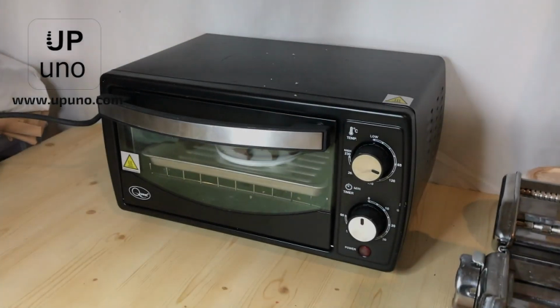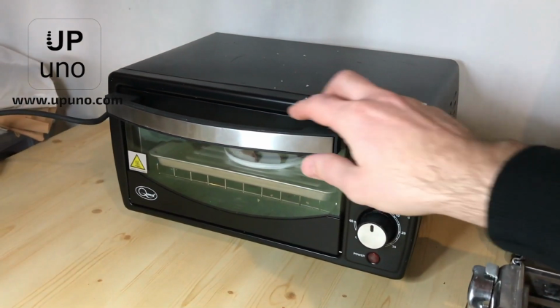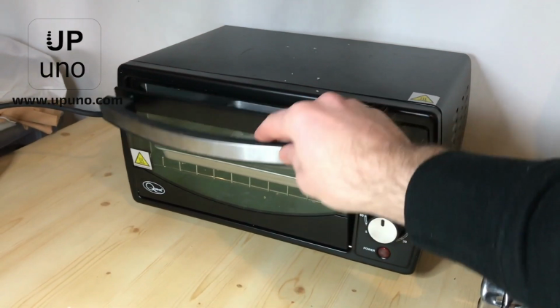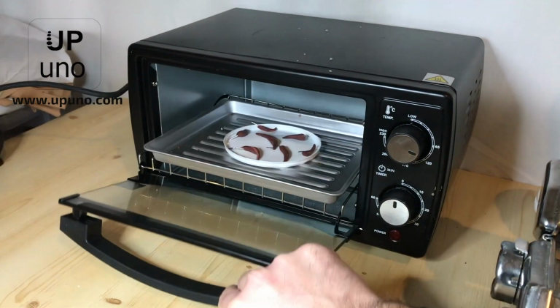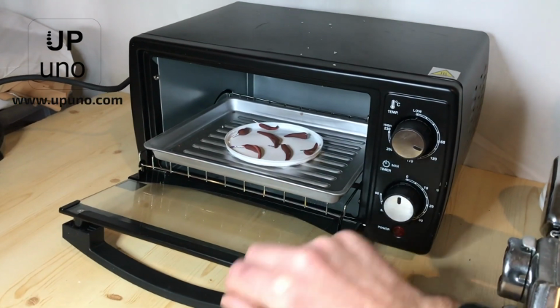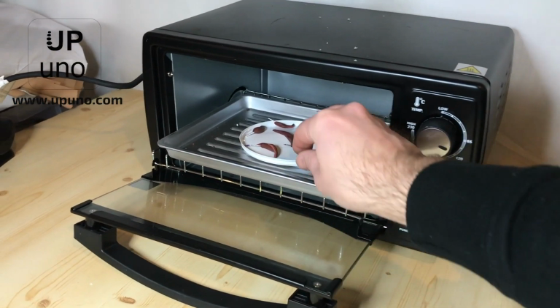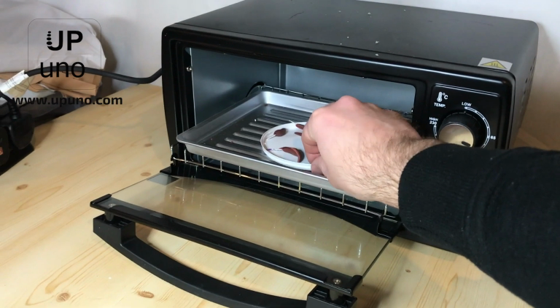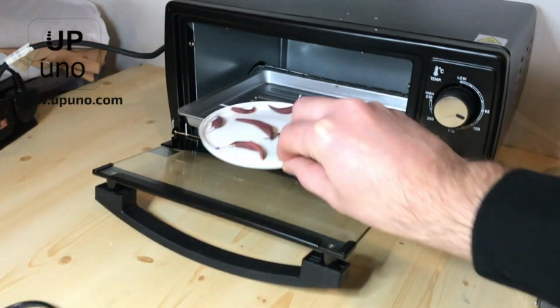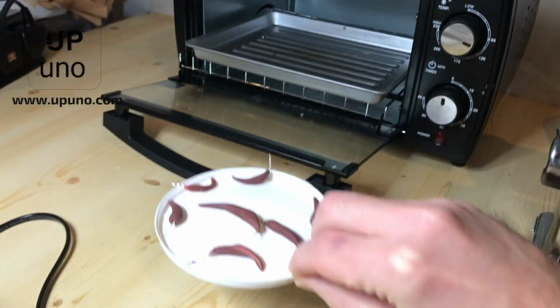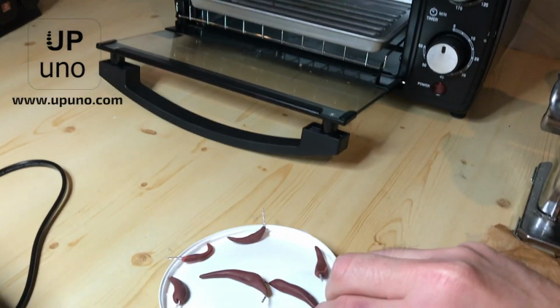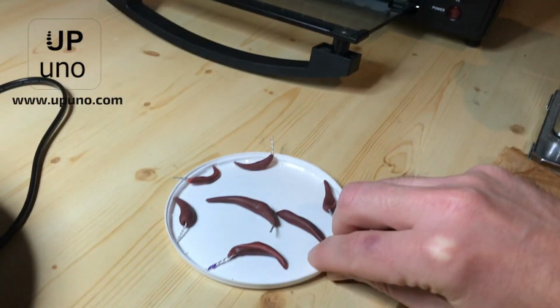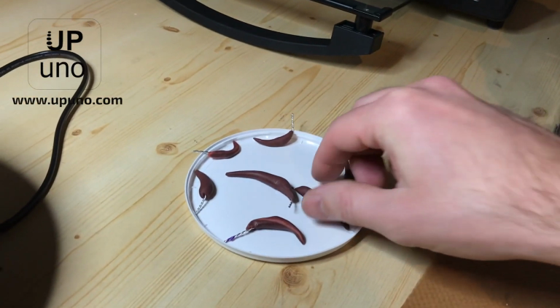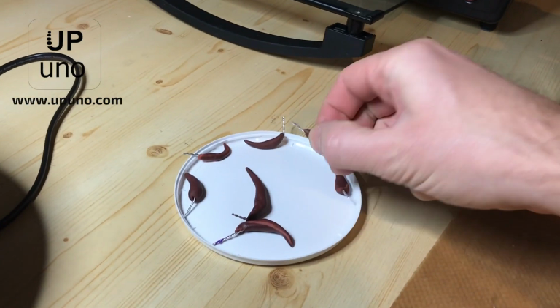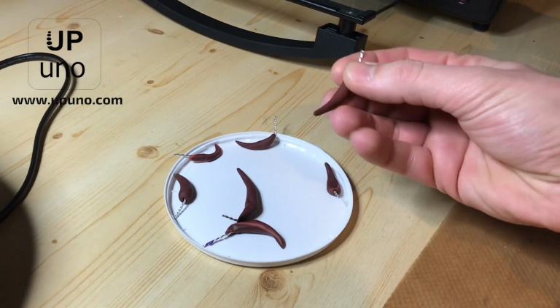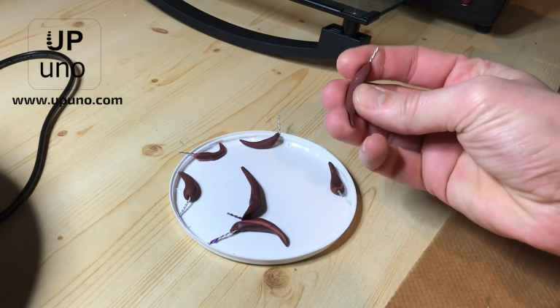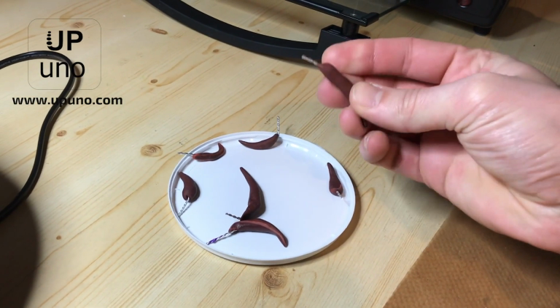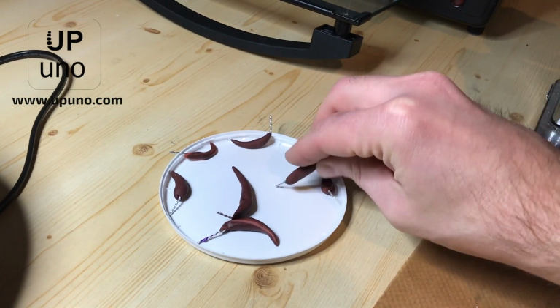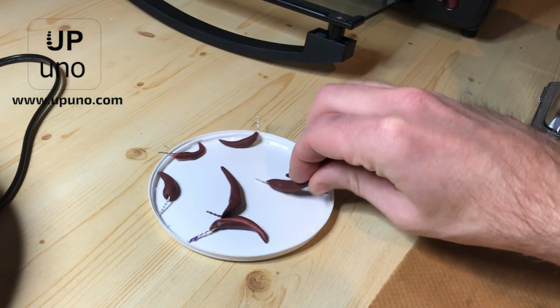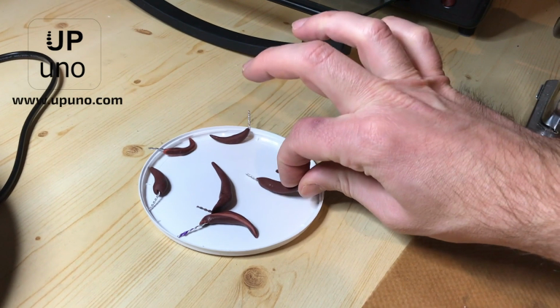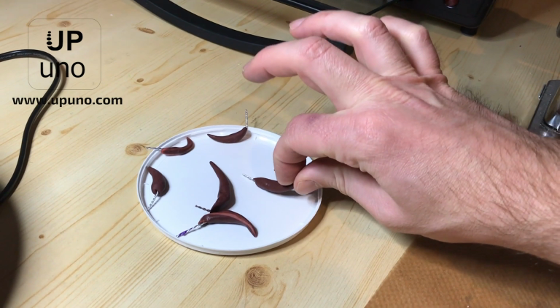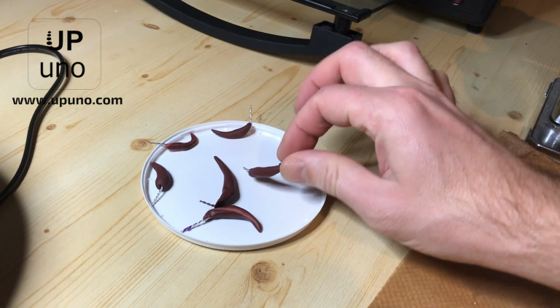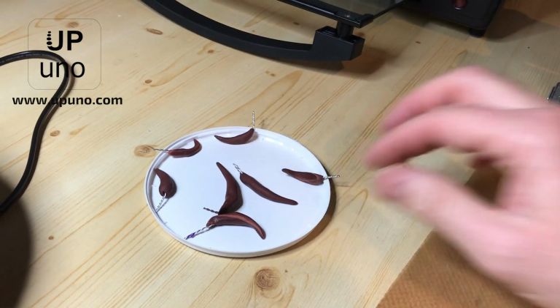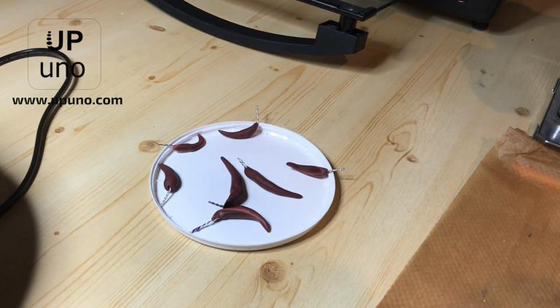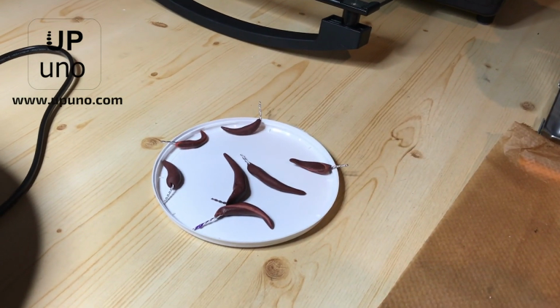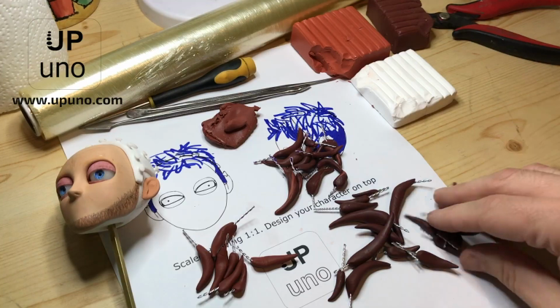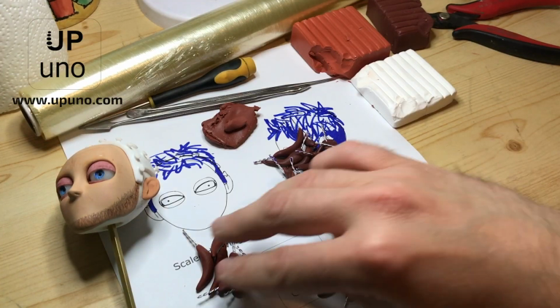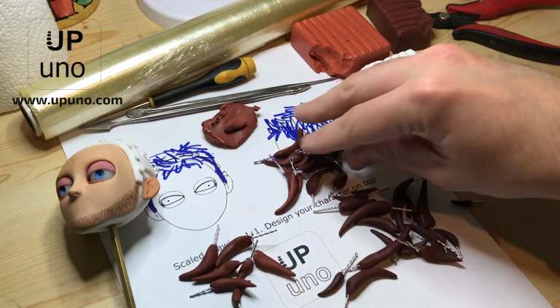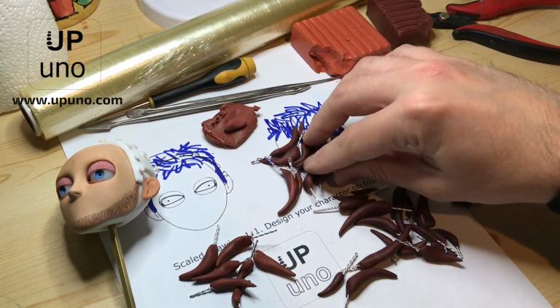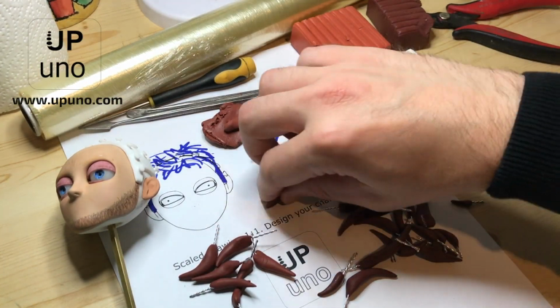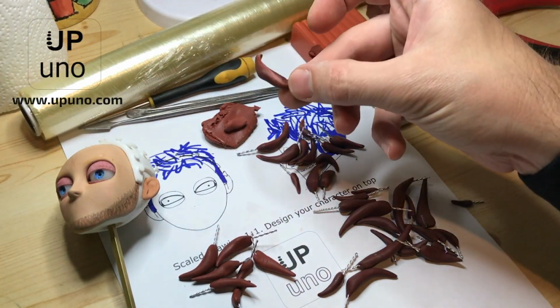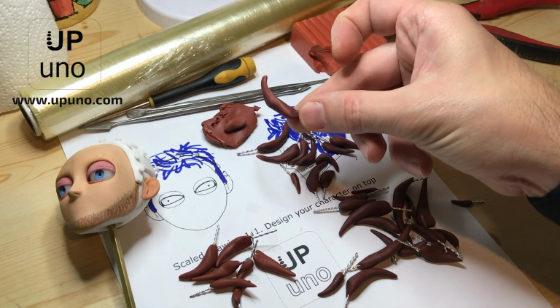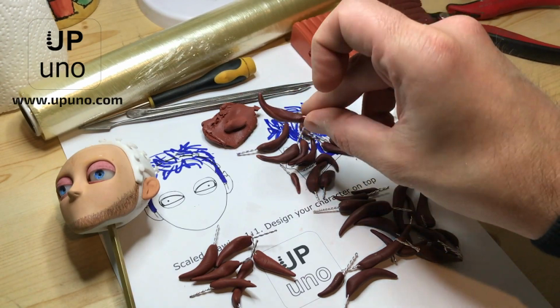We then cured the clay in the oven so that they keep their shape as we work them into the scalp. You'll need to follow manufacturer's time and temperature values for curing the clay. Here we have lots of hardened spikes.